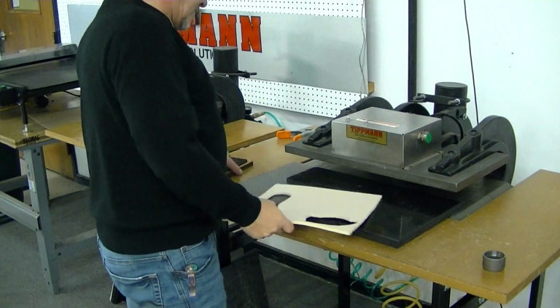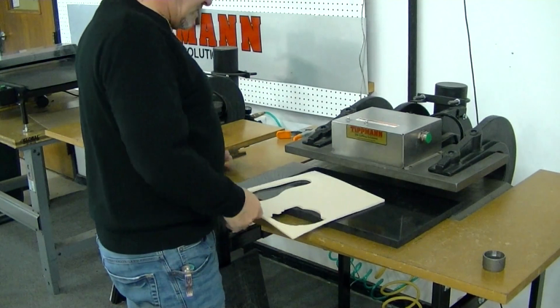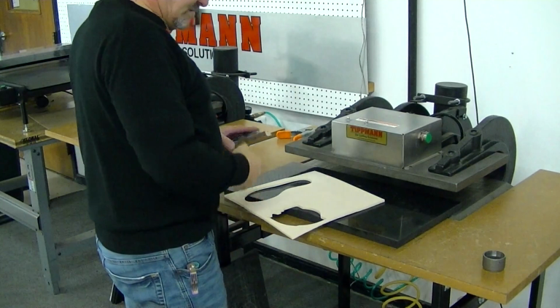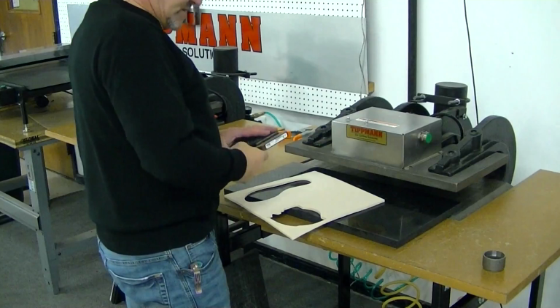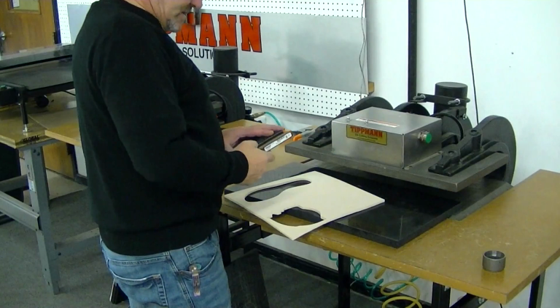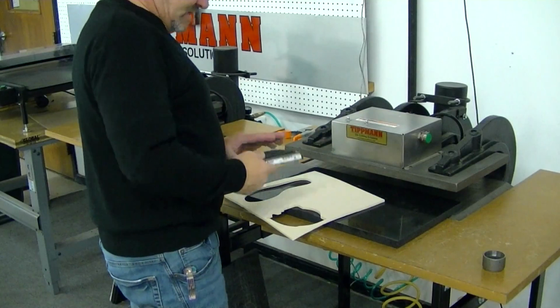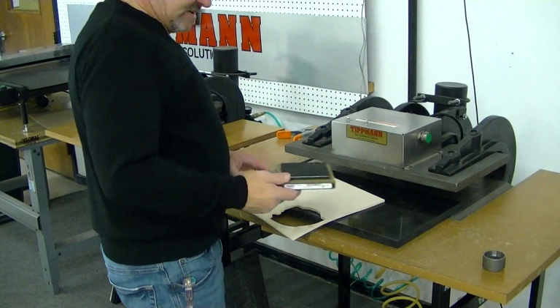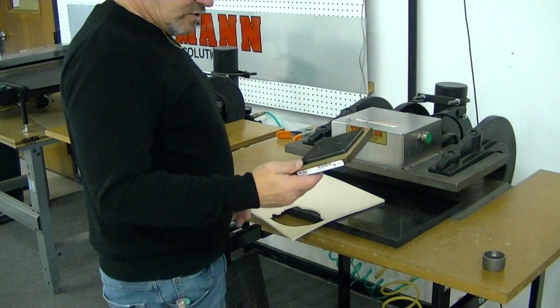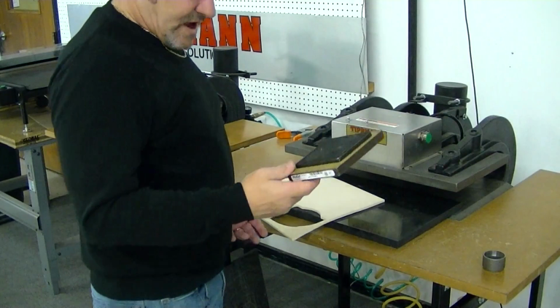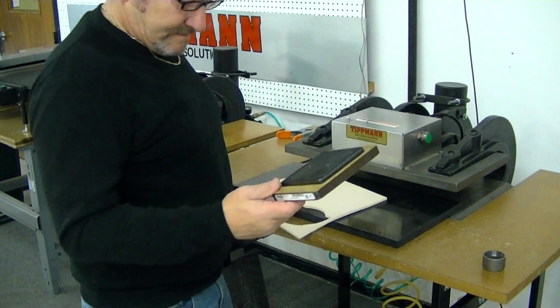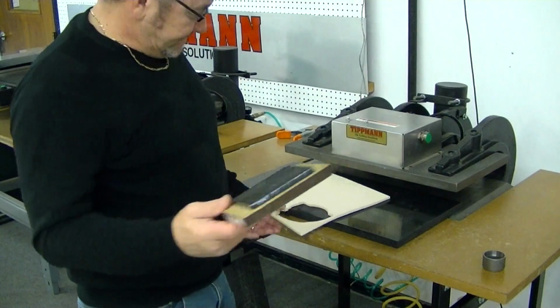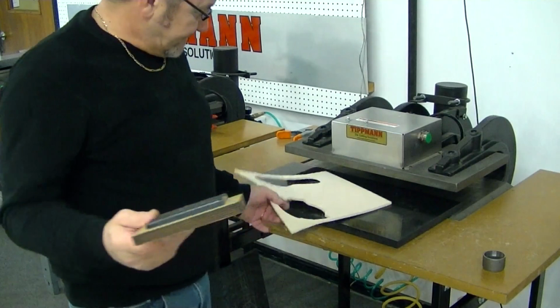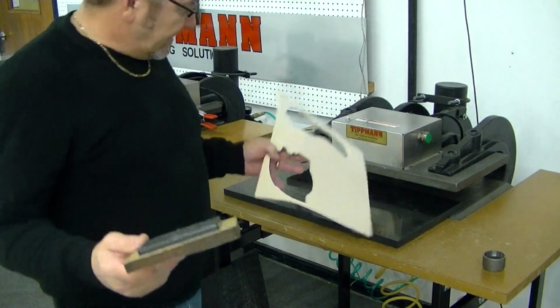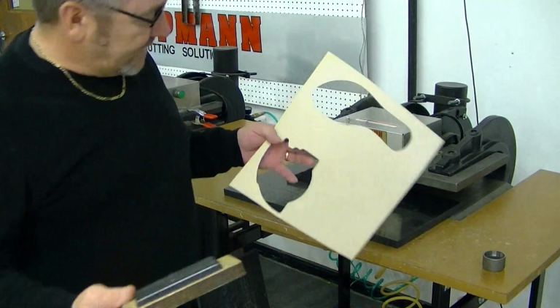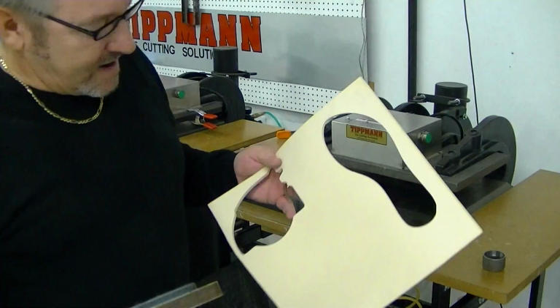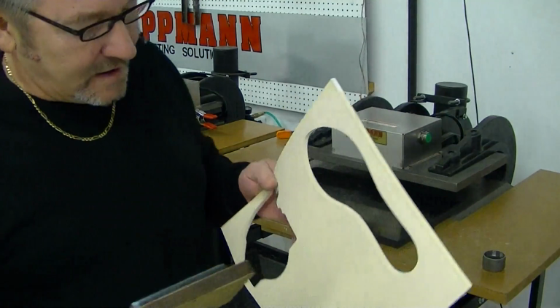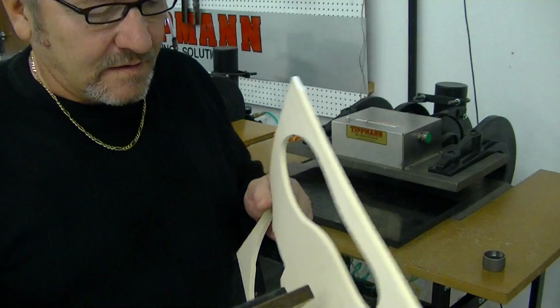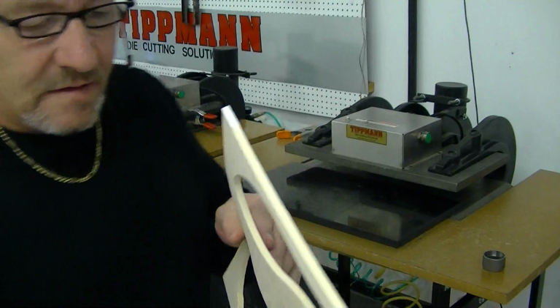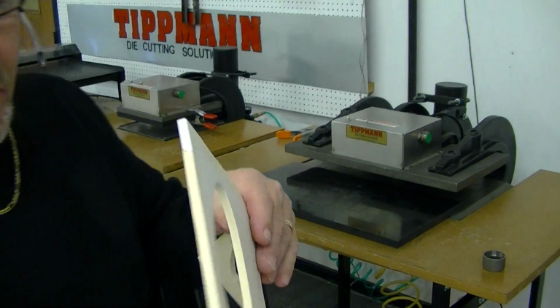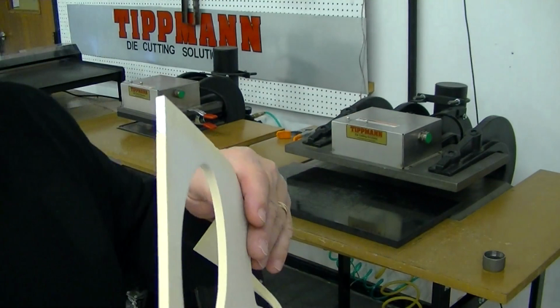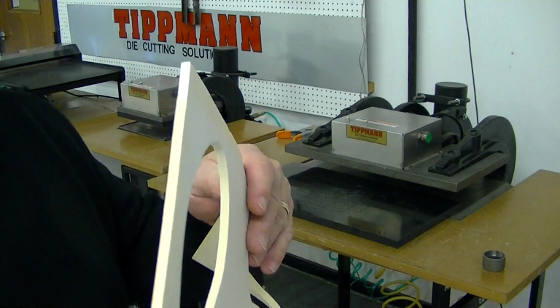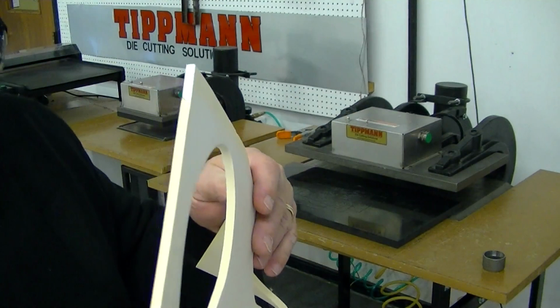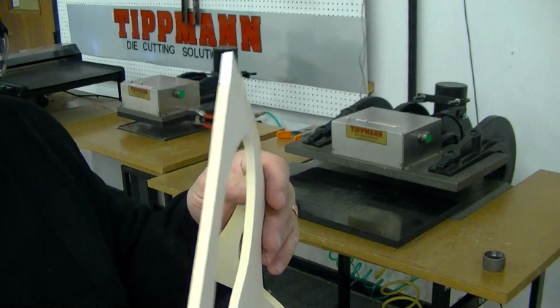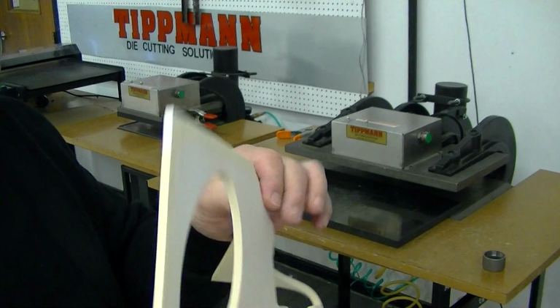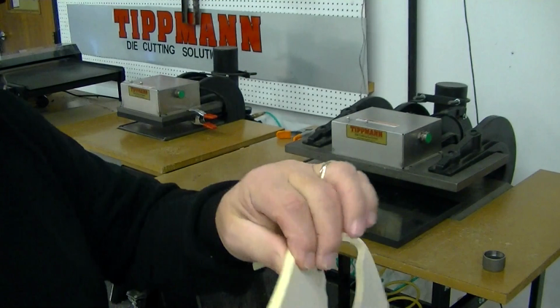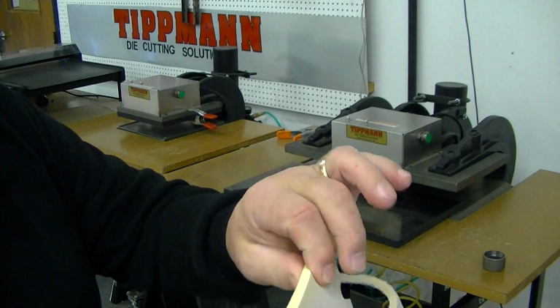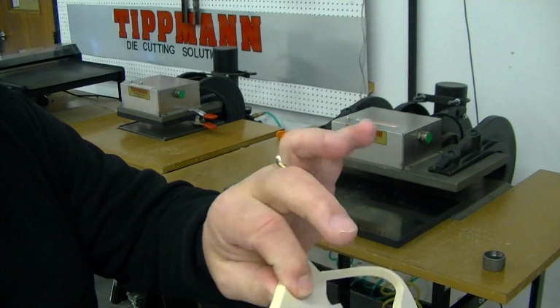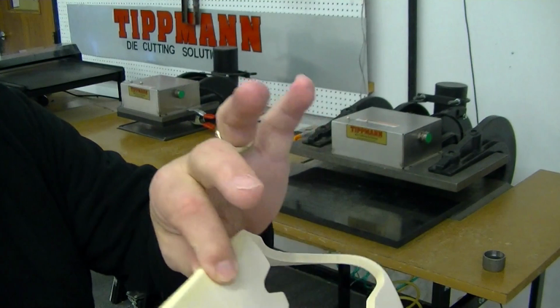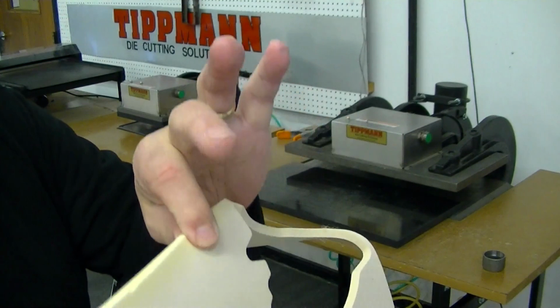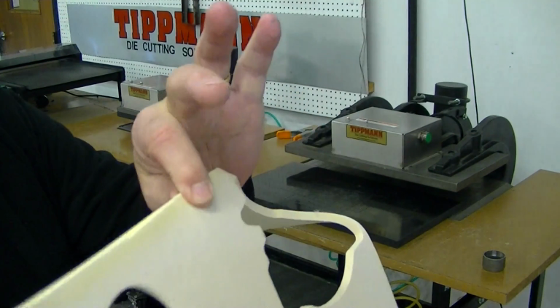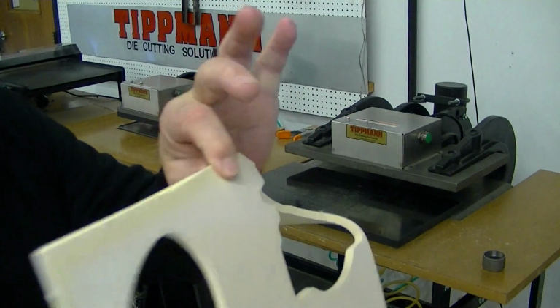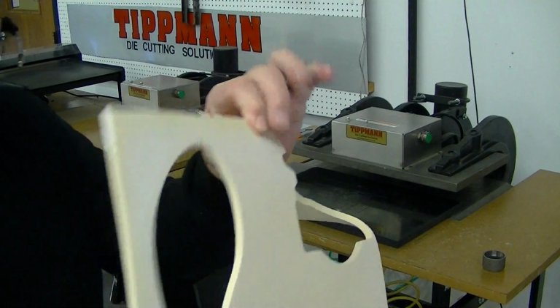I'm going to demonstrate a steel rule die cutting a quarter inch thick foam pad — it's just some softer foam.